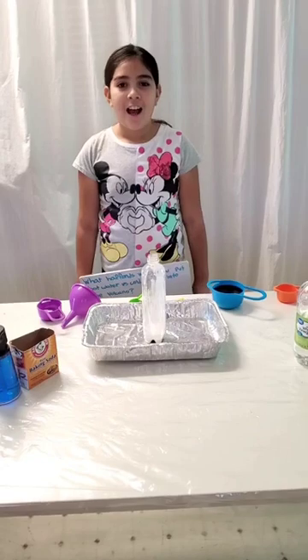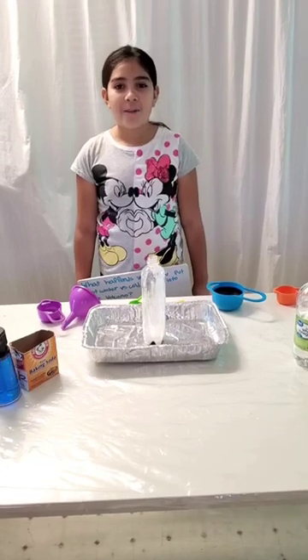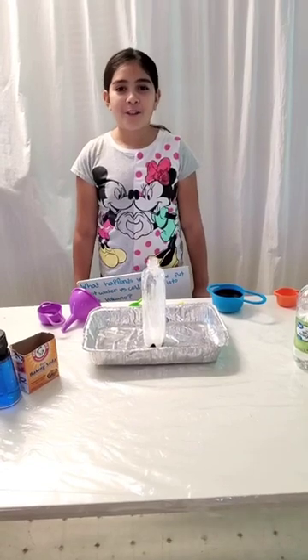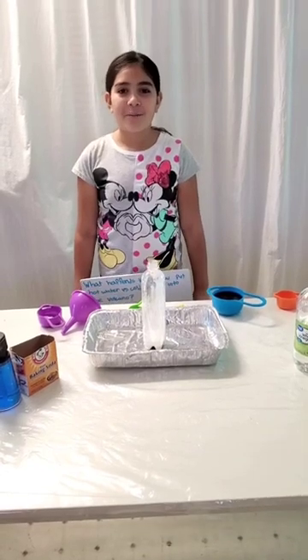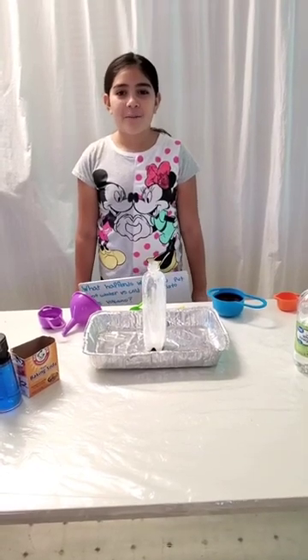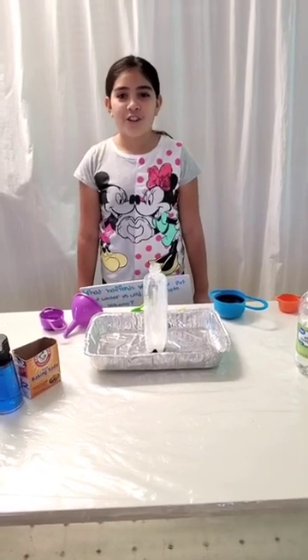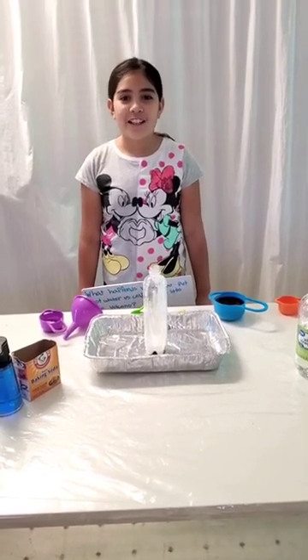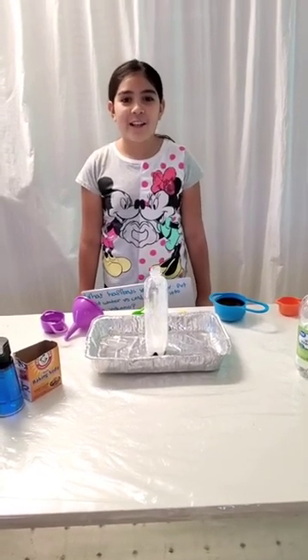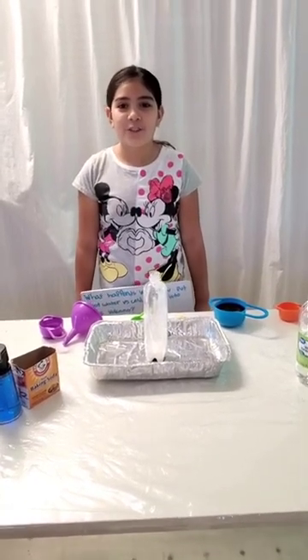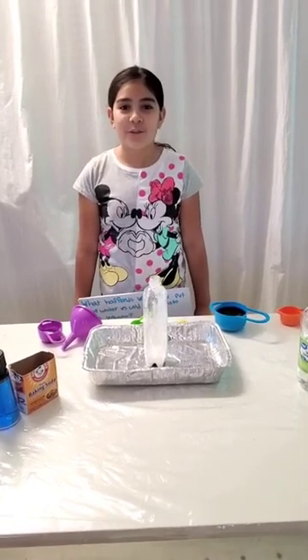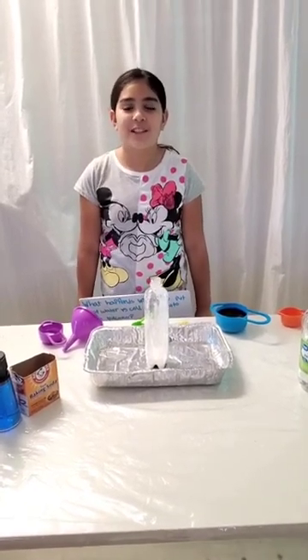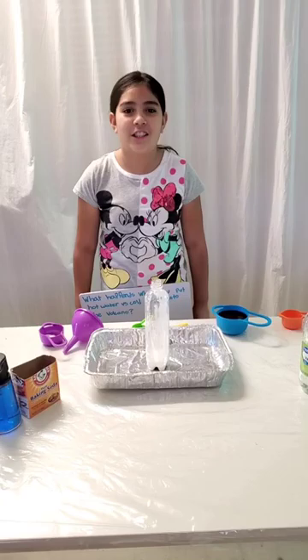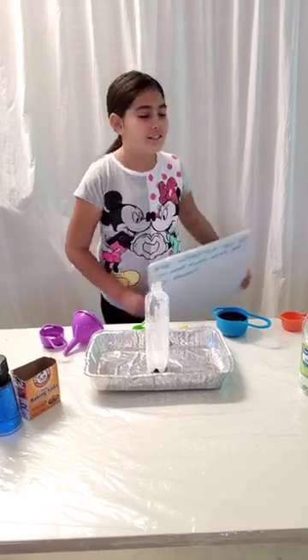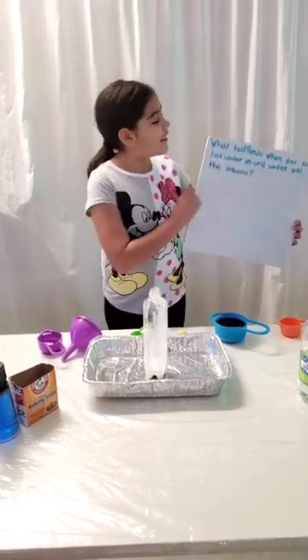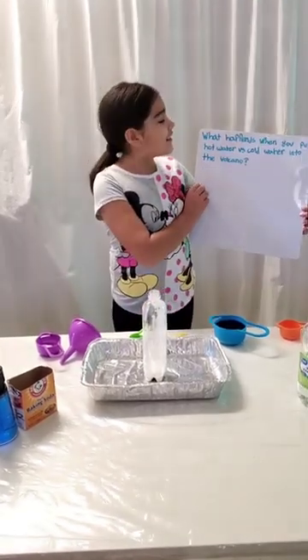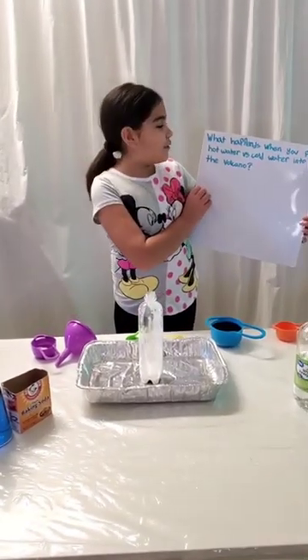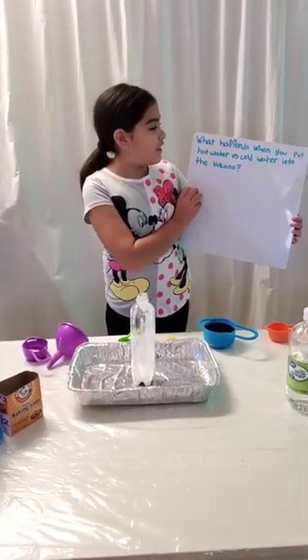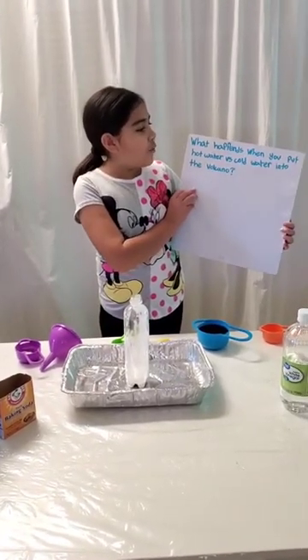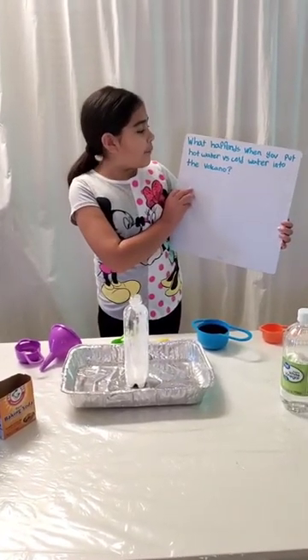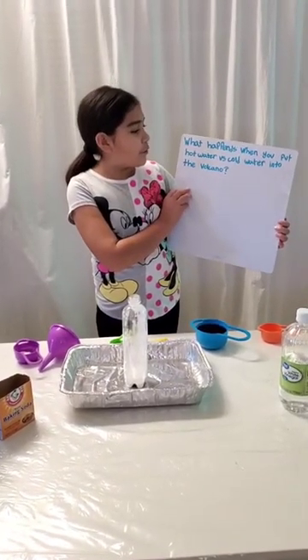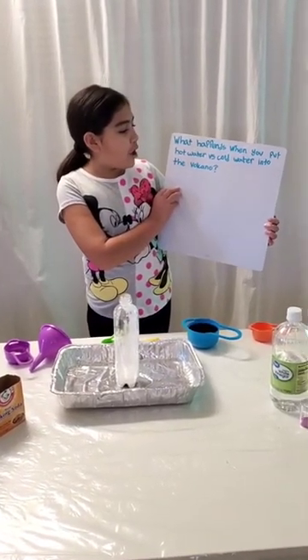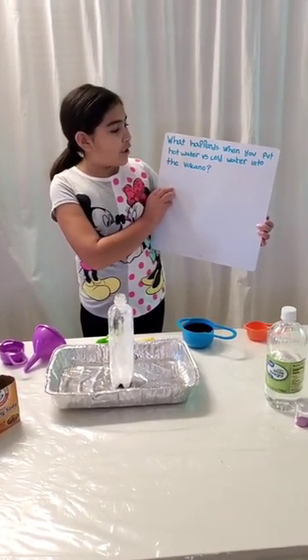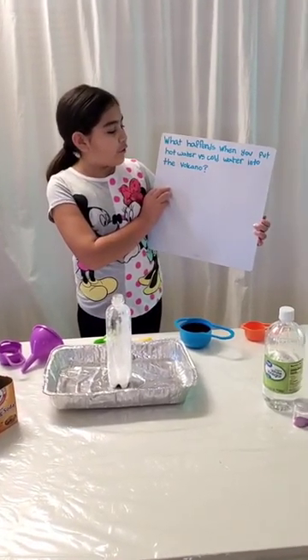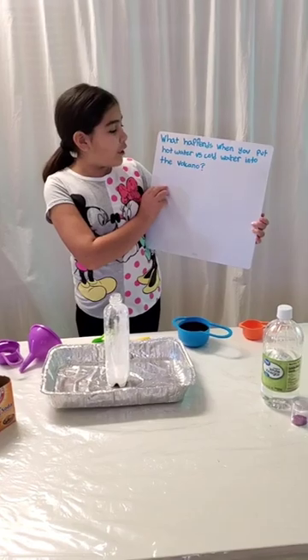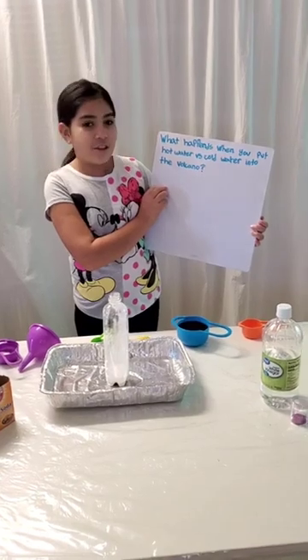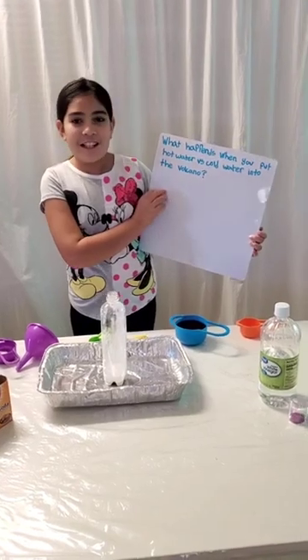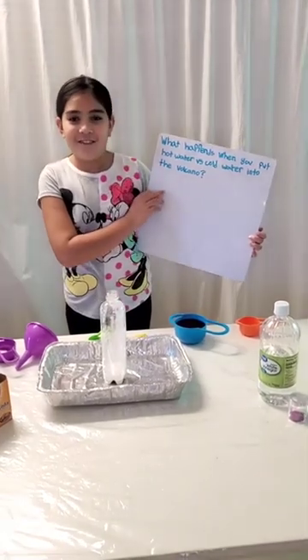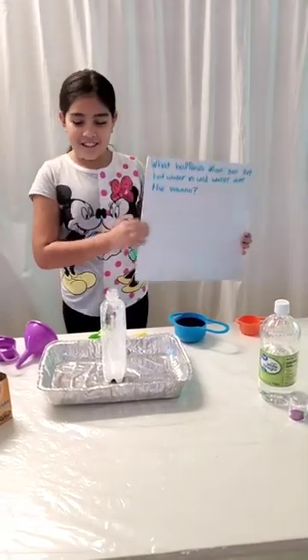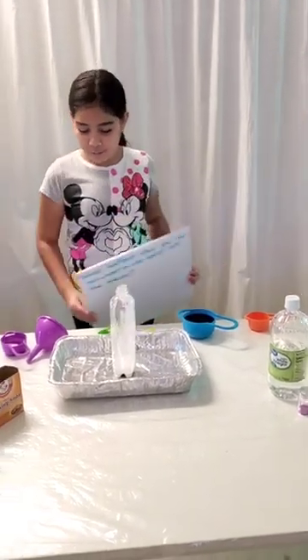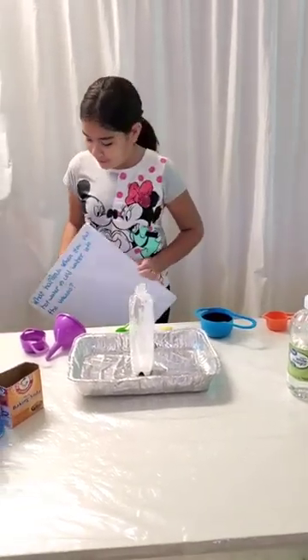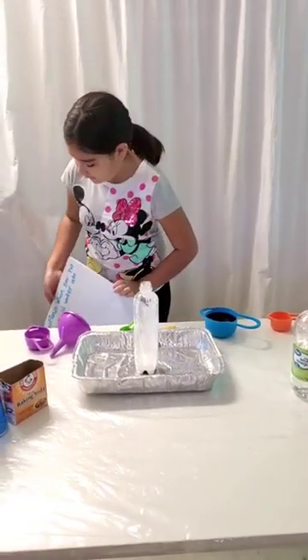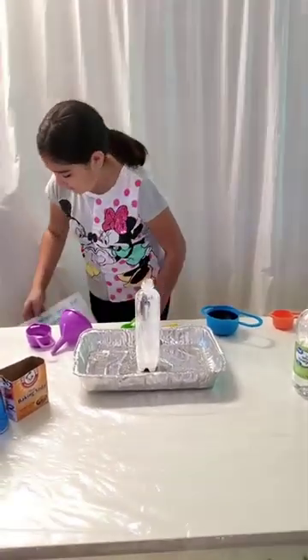Hi, my name is Rosa Smith and I'm in fourth grade and today I'm going to do my science project. My question is: what happens when you put hot water versus cold water into the volcano? That is what we're going to find out today.